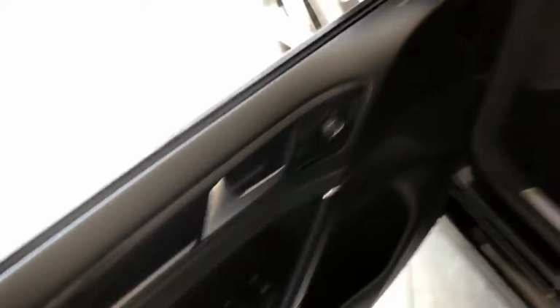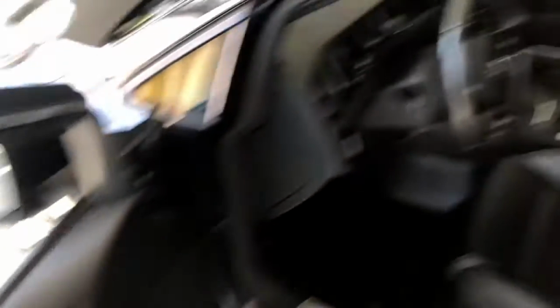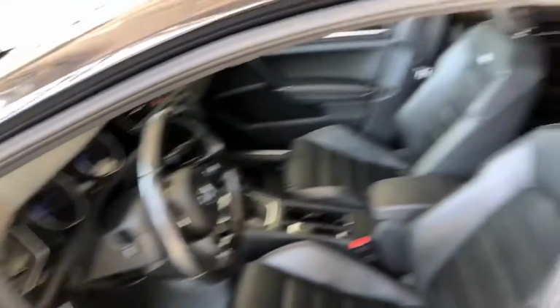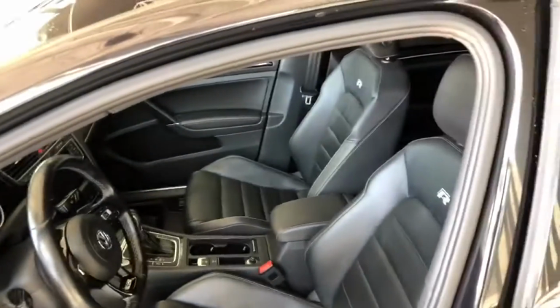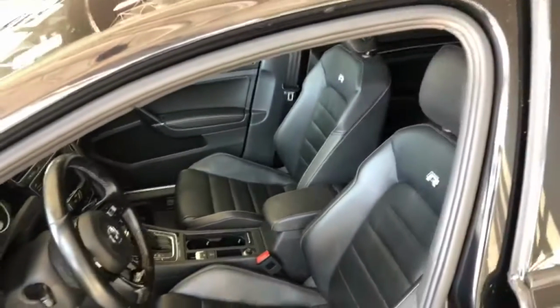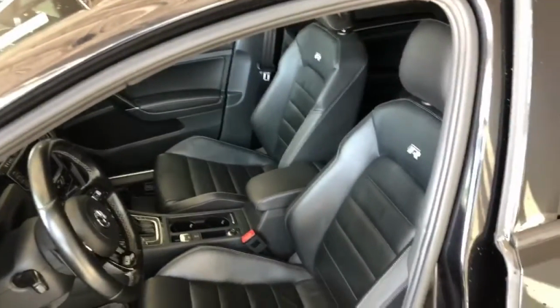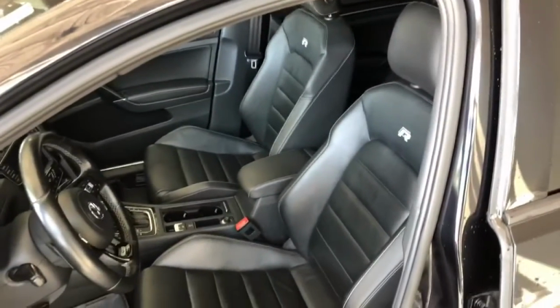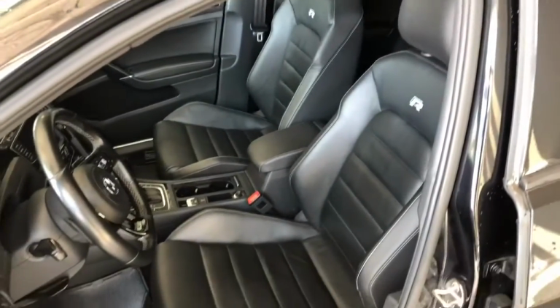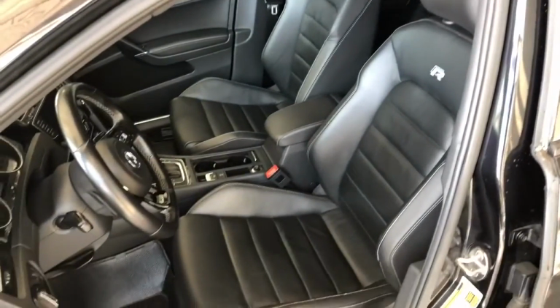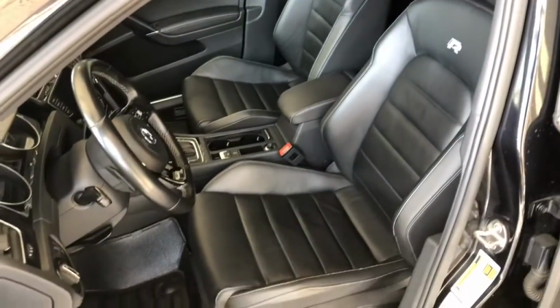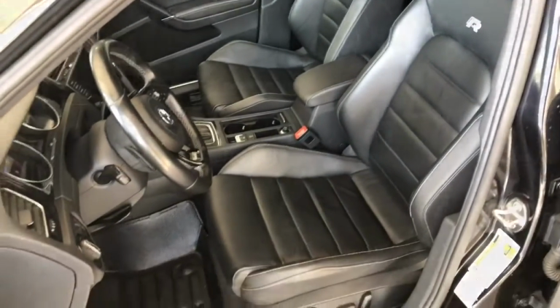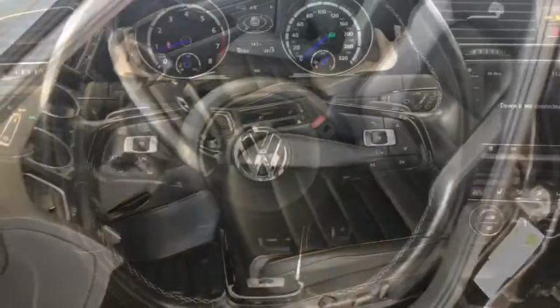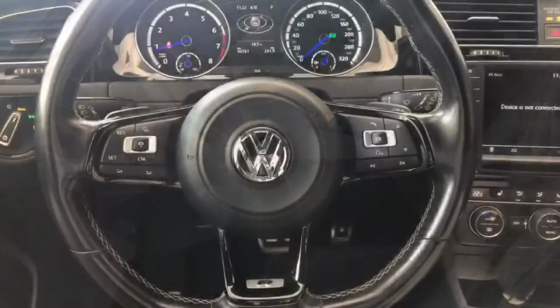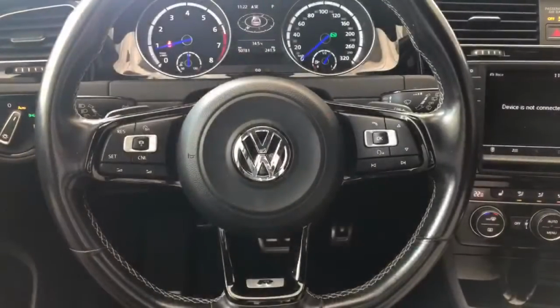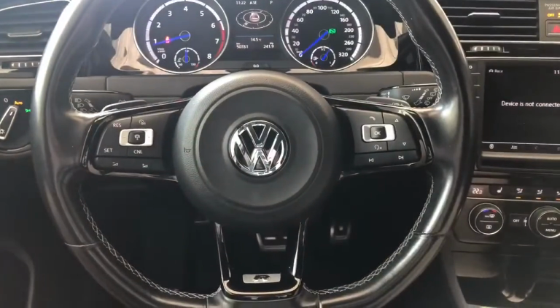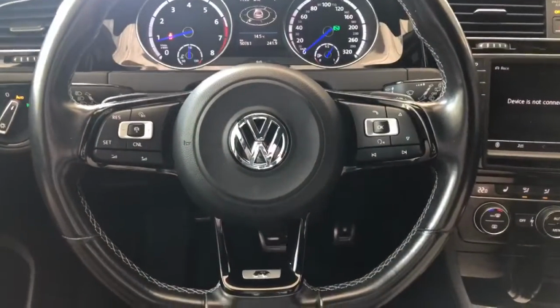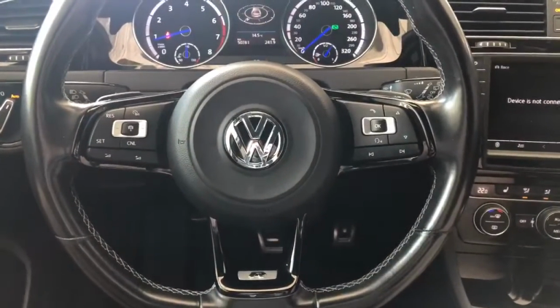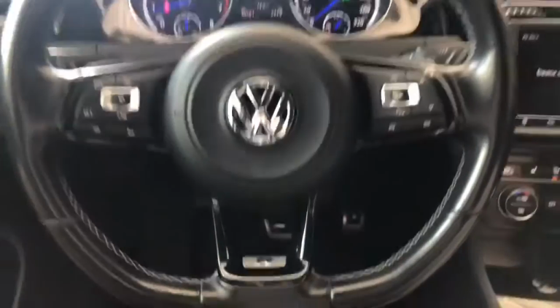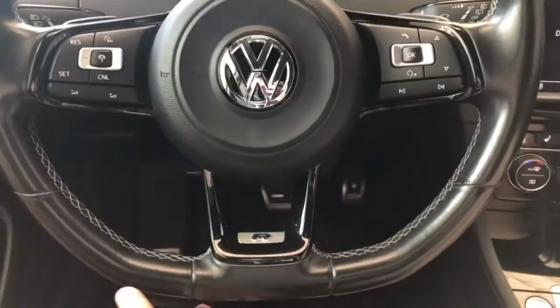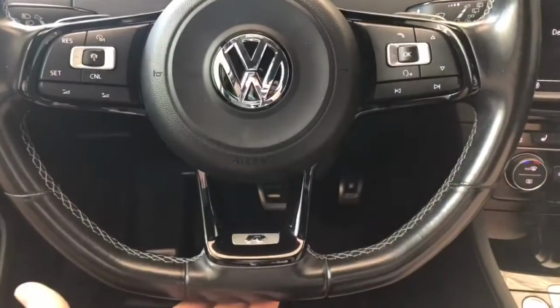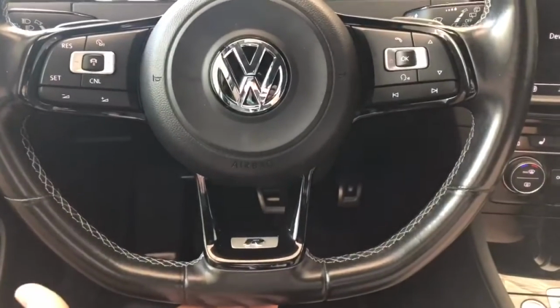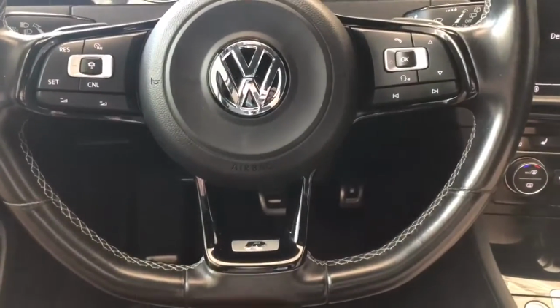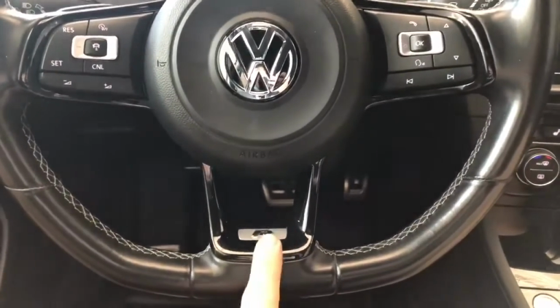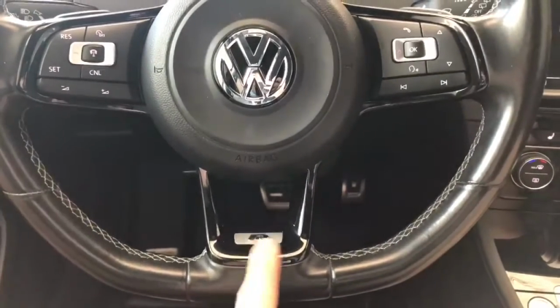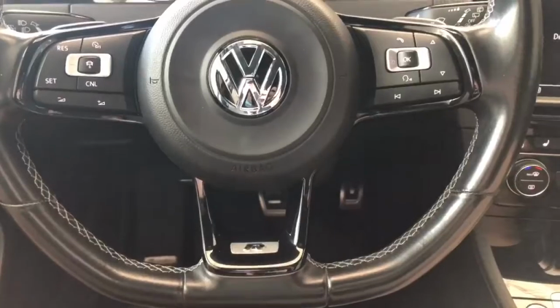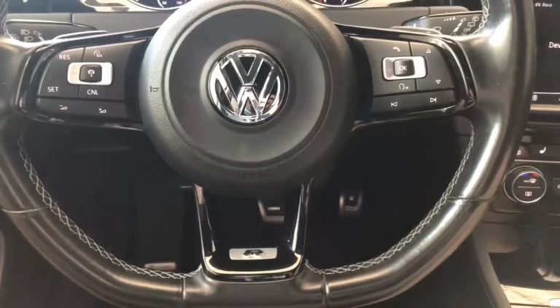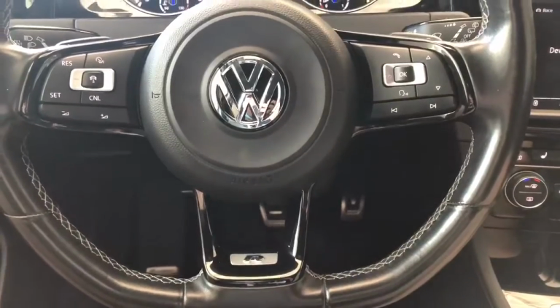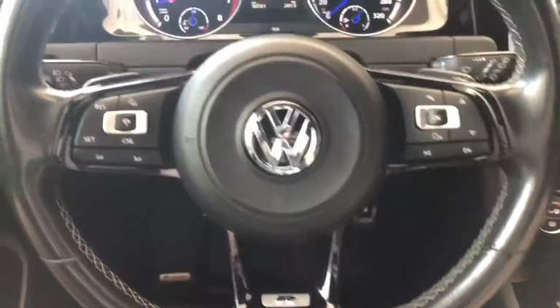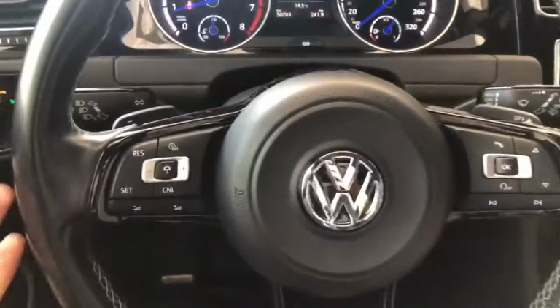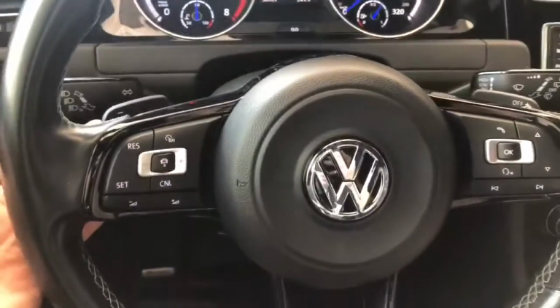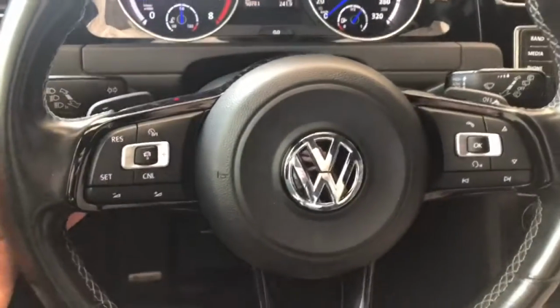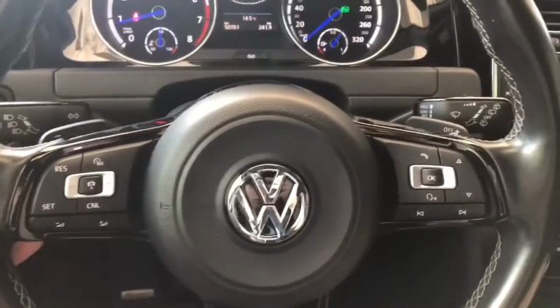Inside, this Golf R comes equipped with black leather seating and a flat-bottom steering wheel with R badging on the bottom. You also have paddle shifters behind the steering wheel.